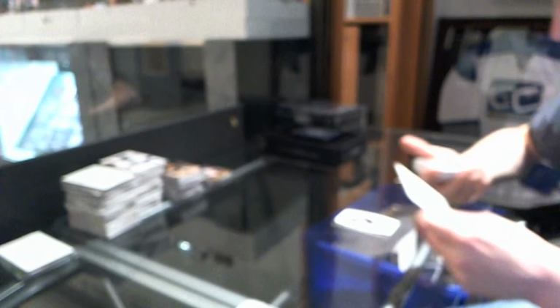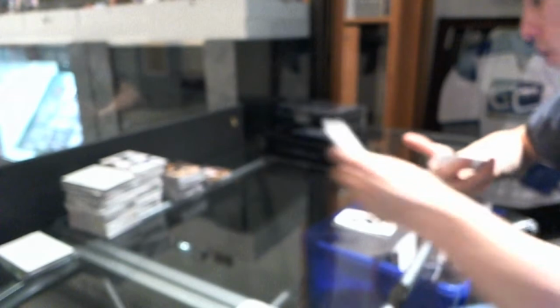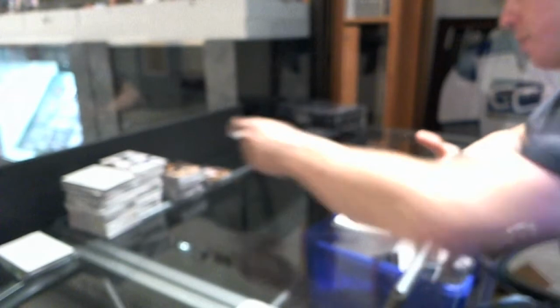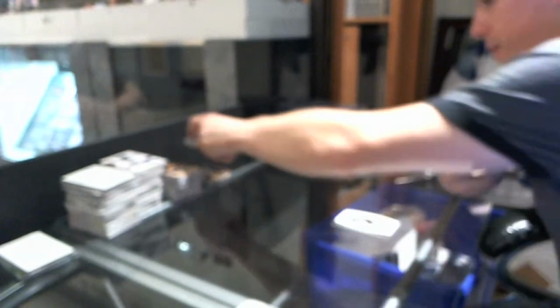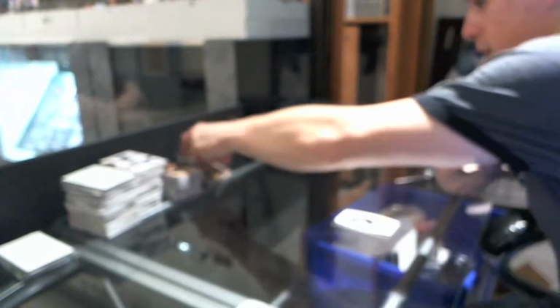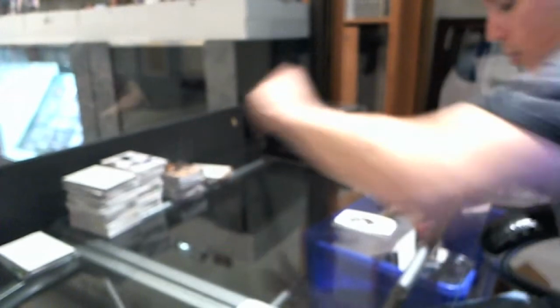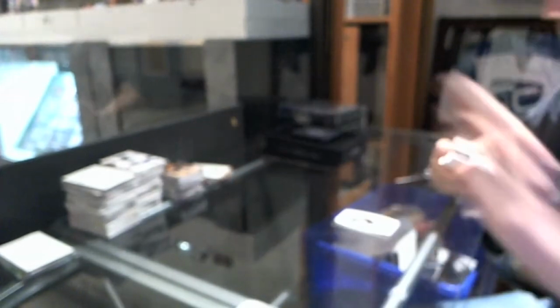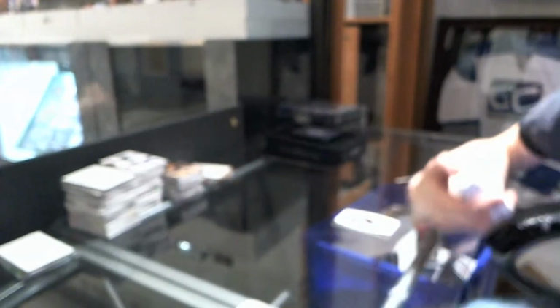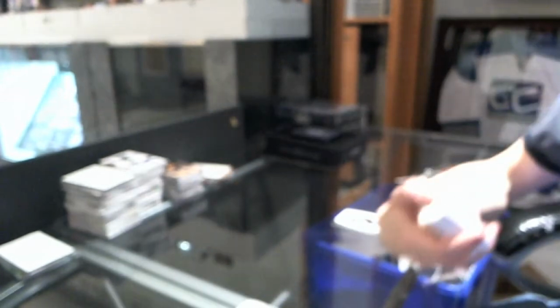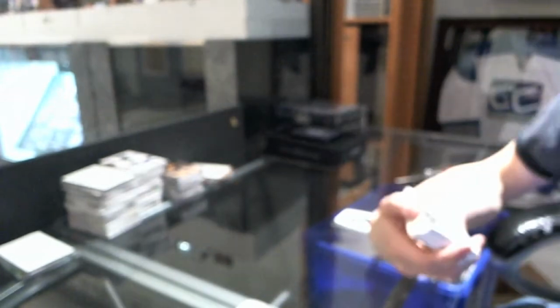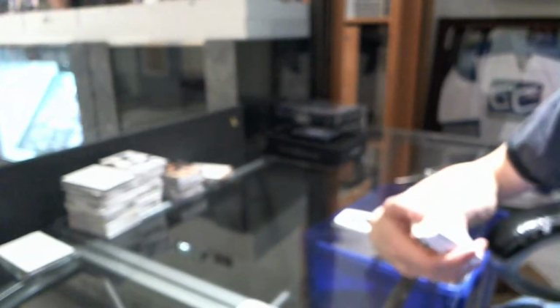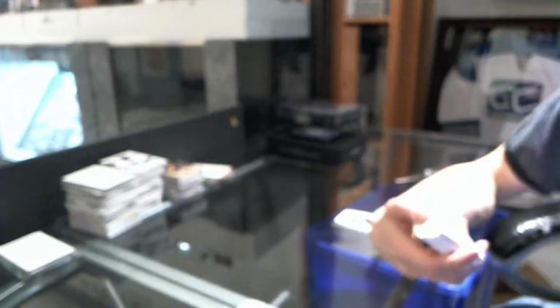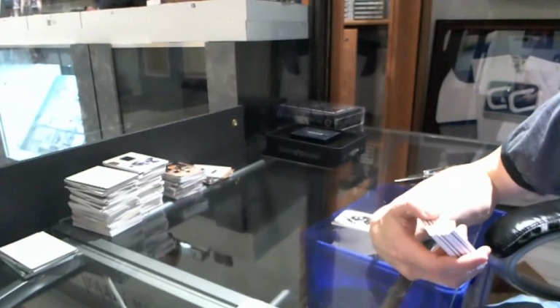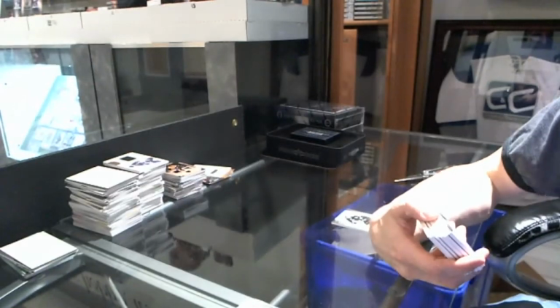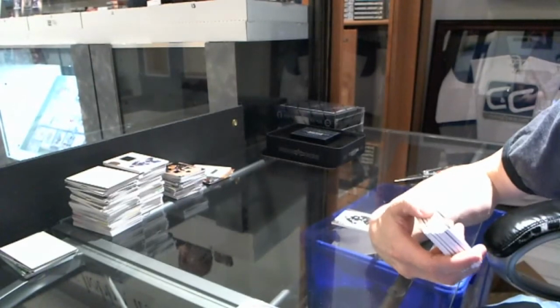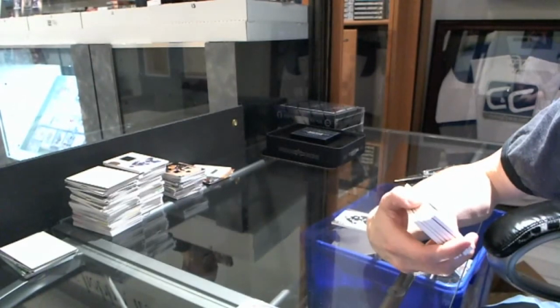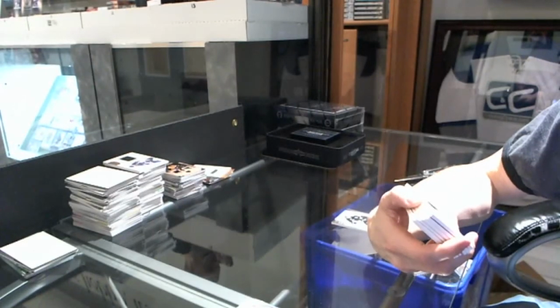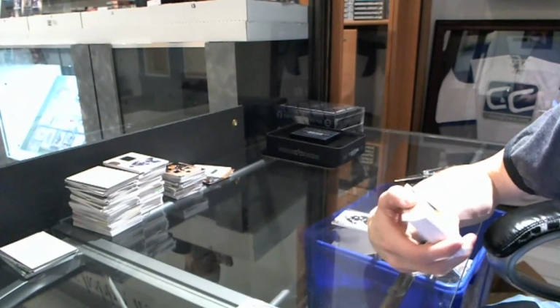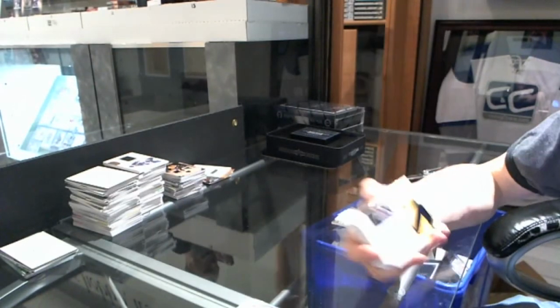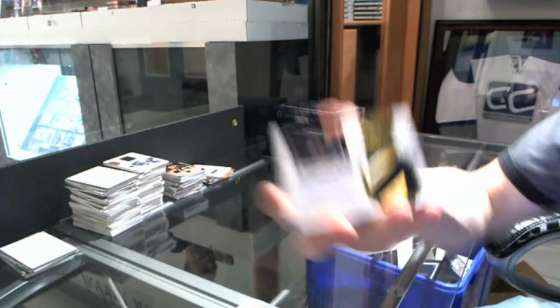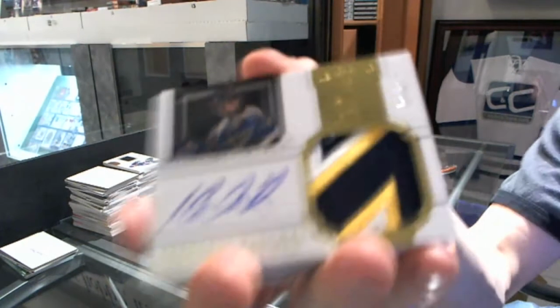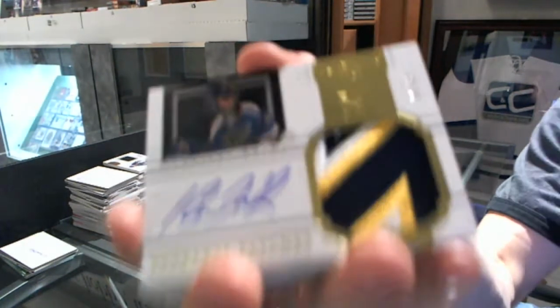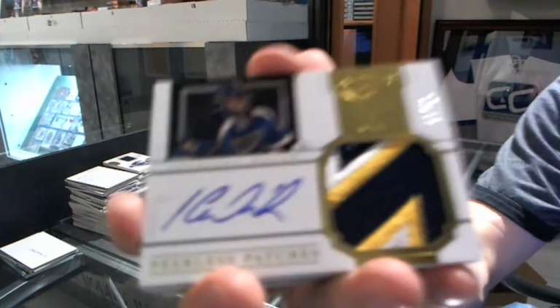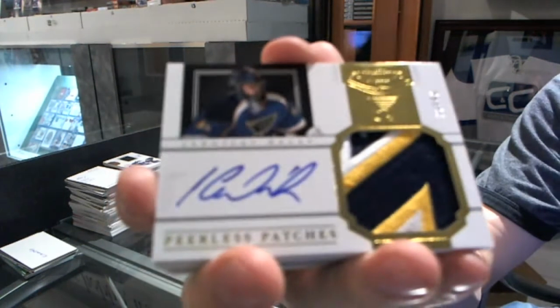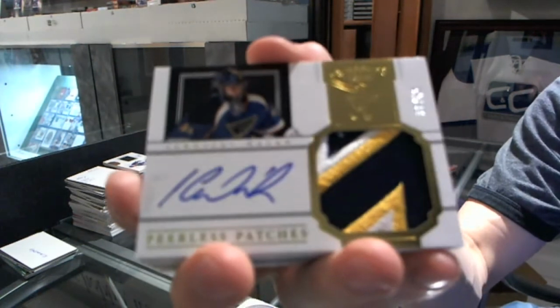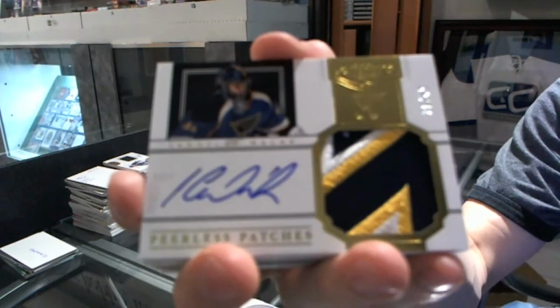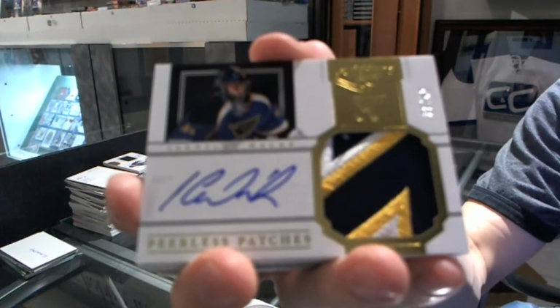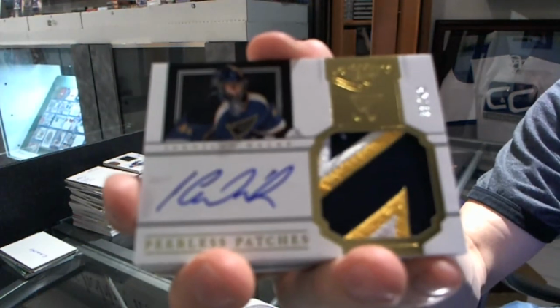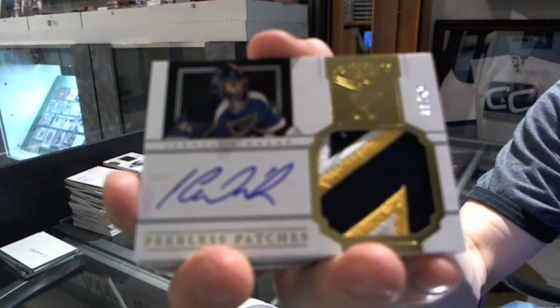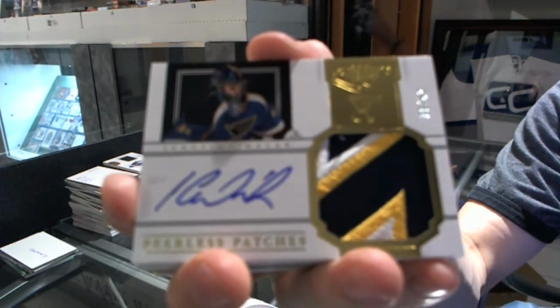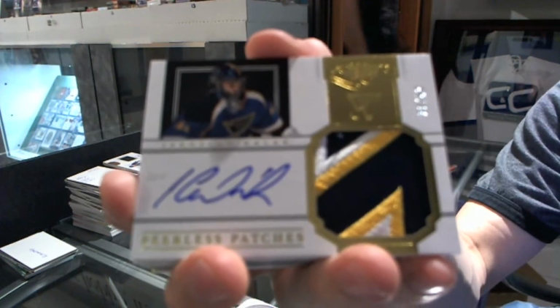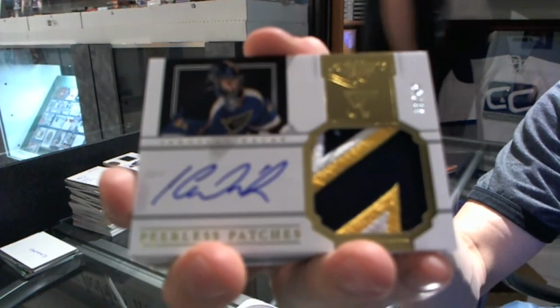Oh, that's pretty. We've got a Peerless Patches Autograph, number 30 of 40 for the St. Louis Blues, Yaroslav Halak.